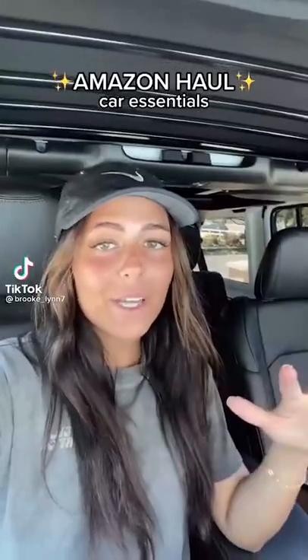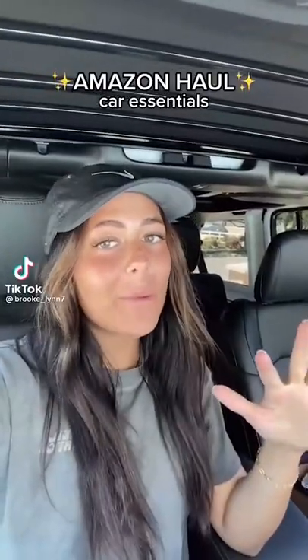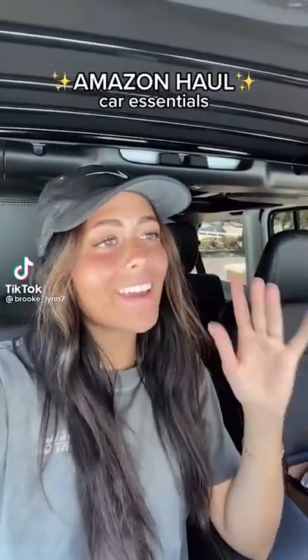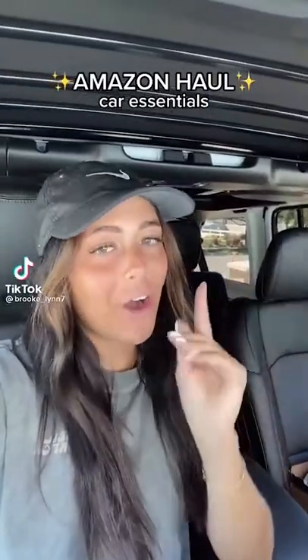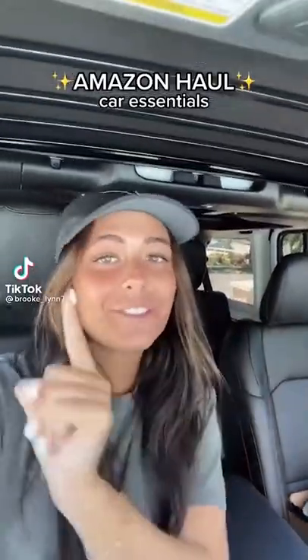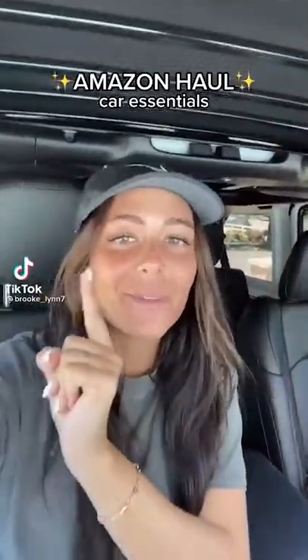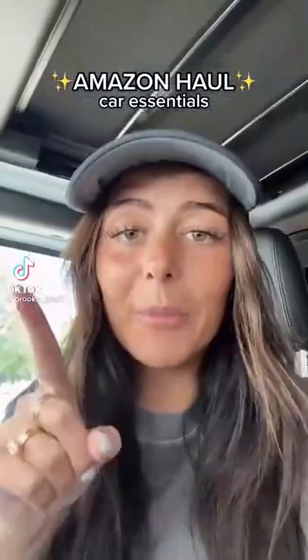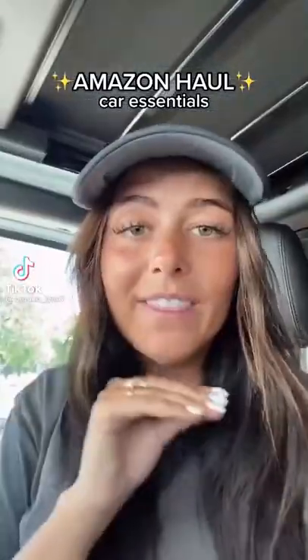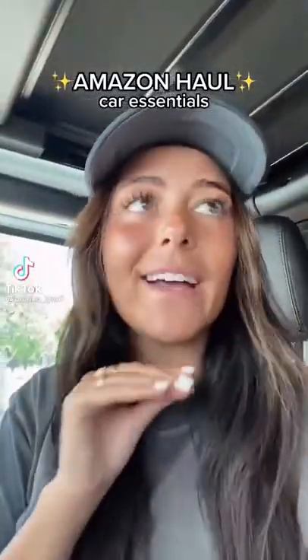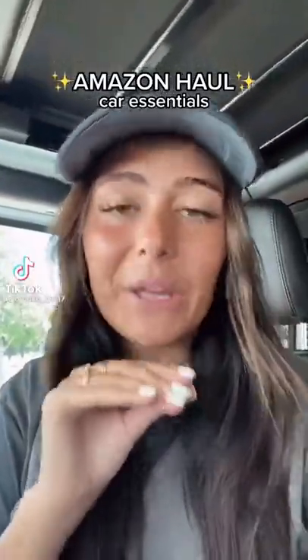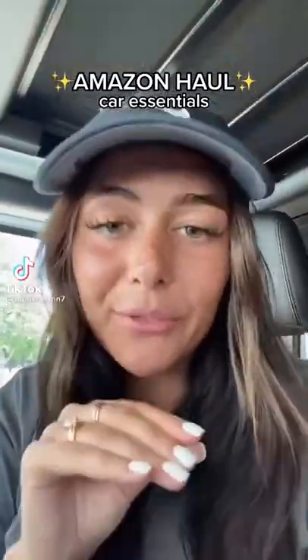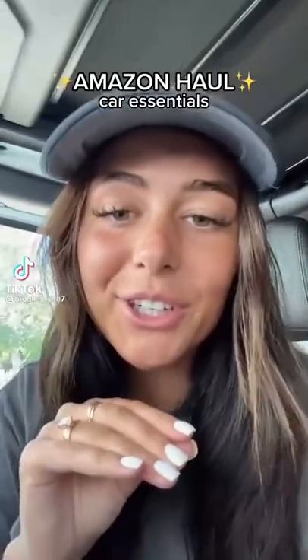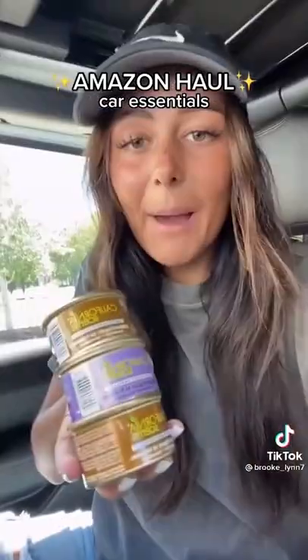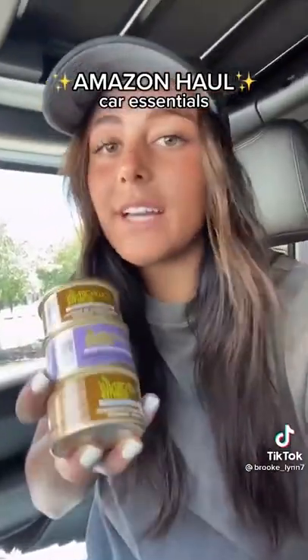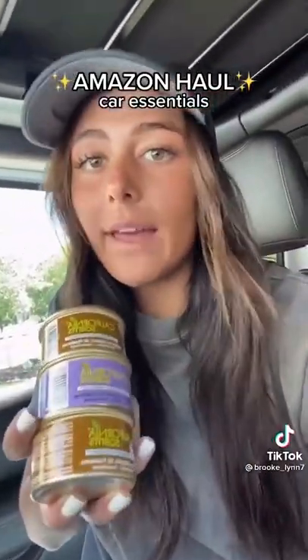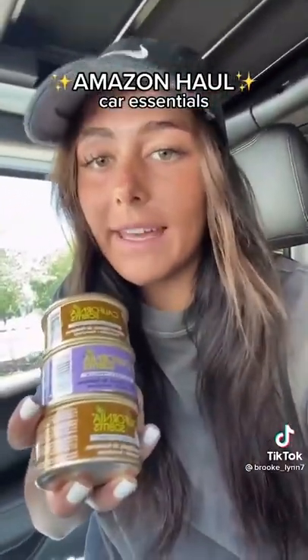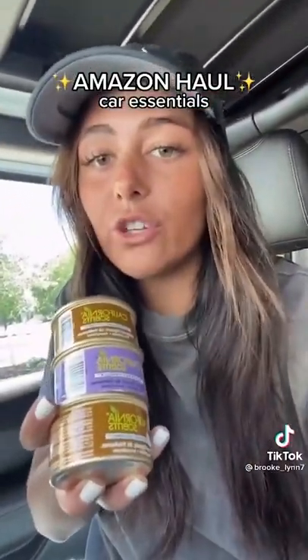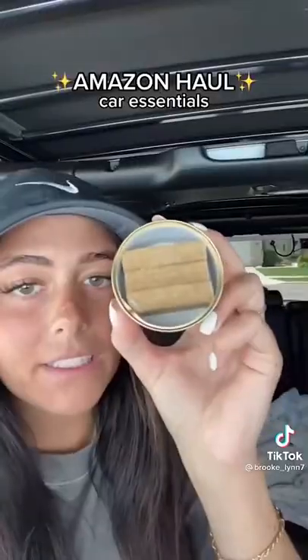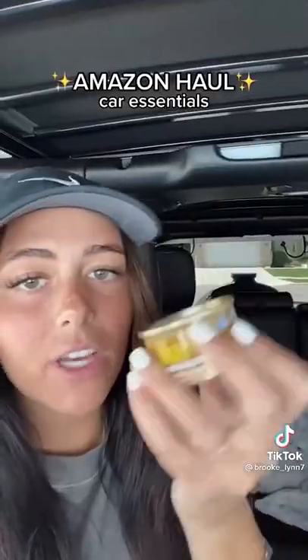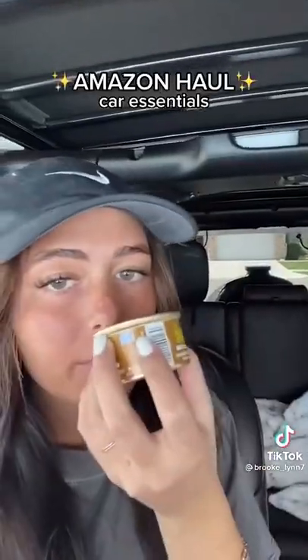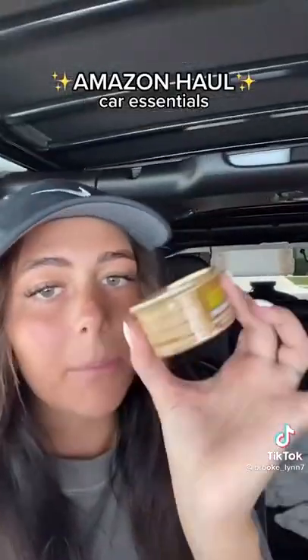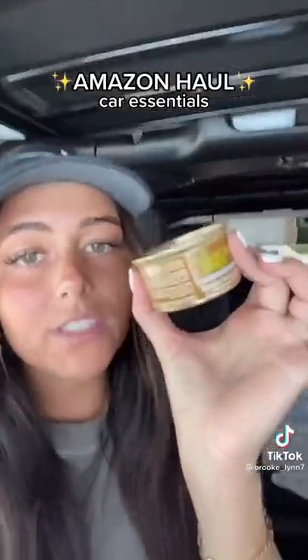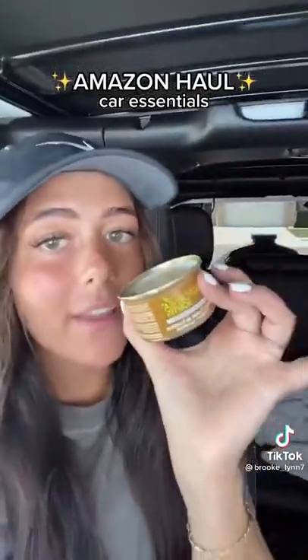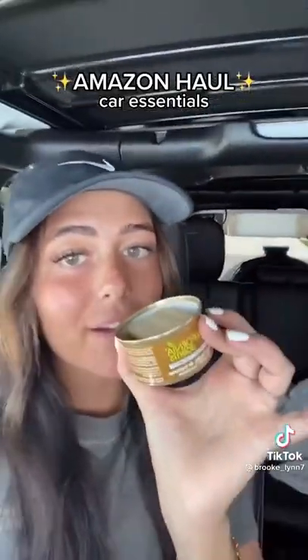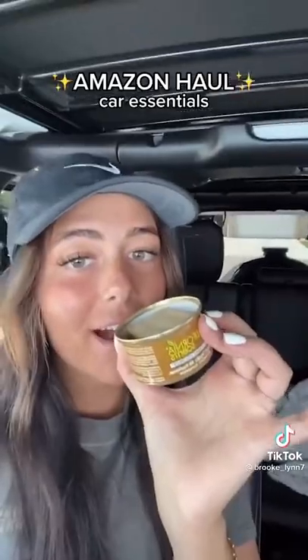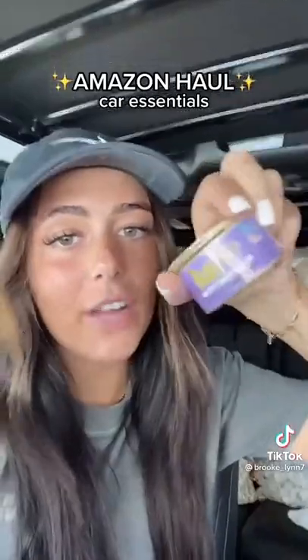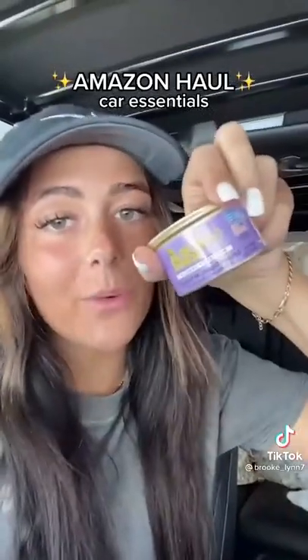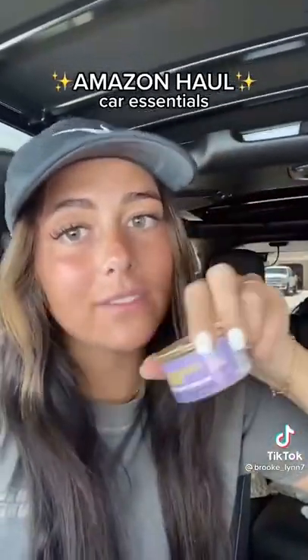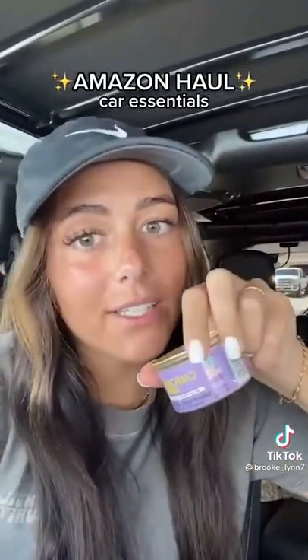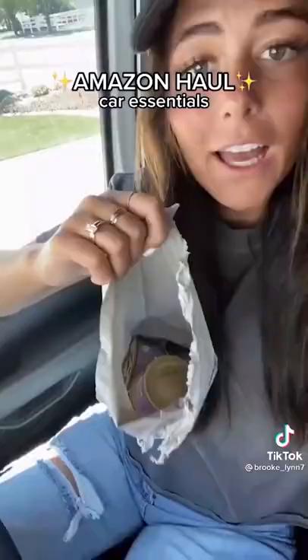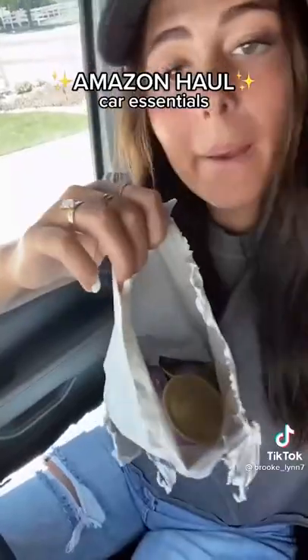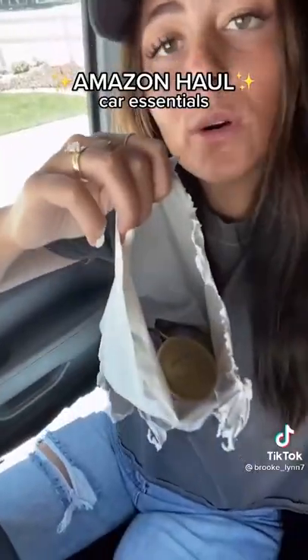Amazon haul but make it car essentials only. Number one: the best smelling car freshener. These bad boys — I know they look like cat food but they smell so good. The brown one is coconut, which I have right now. I also got the vanilla one. They have tons of good scents and come in a pack of four.